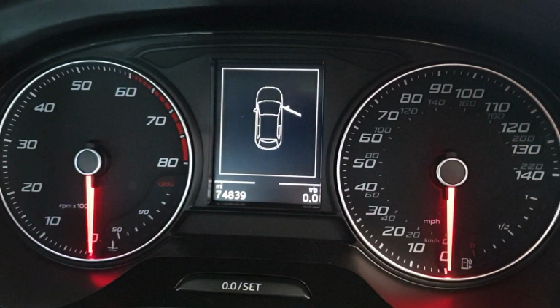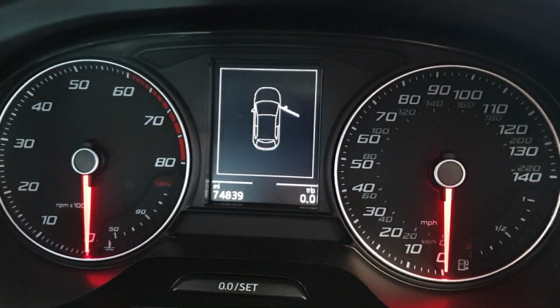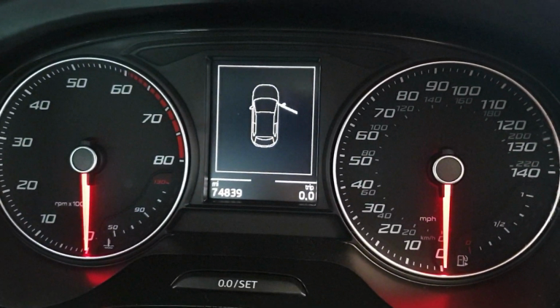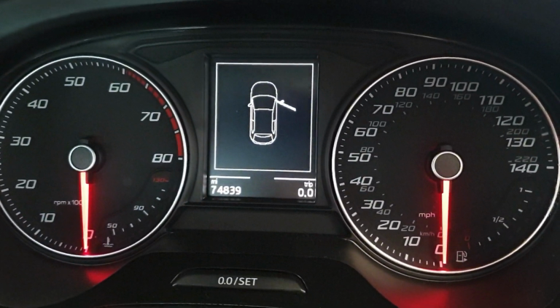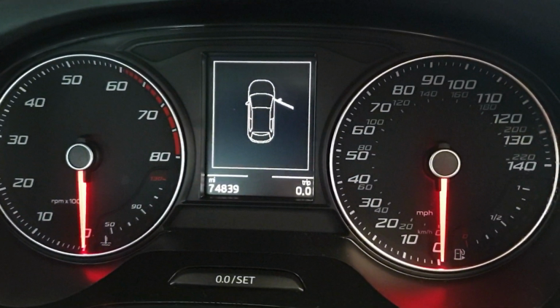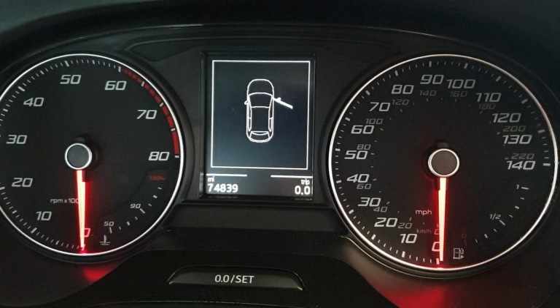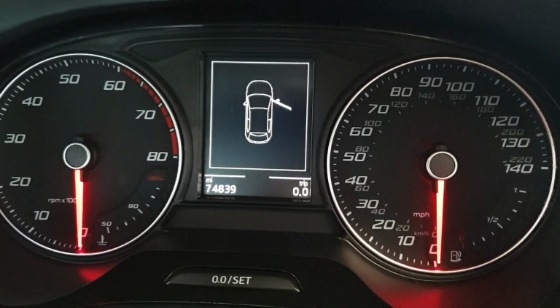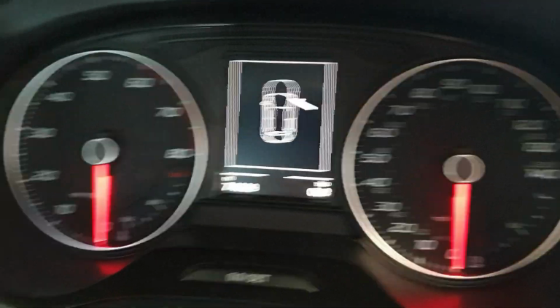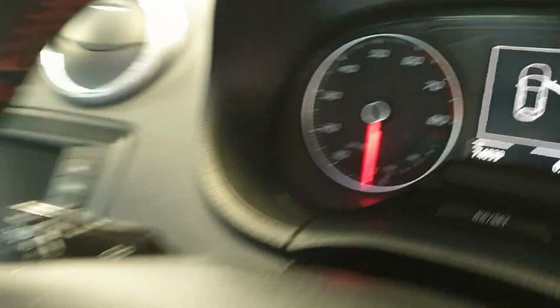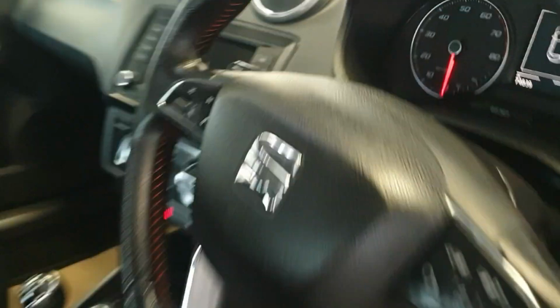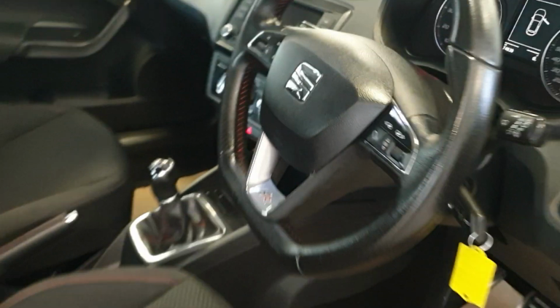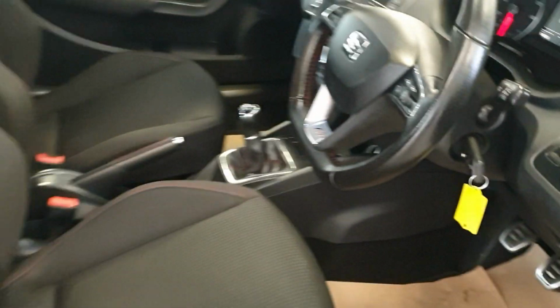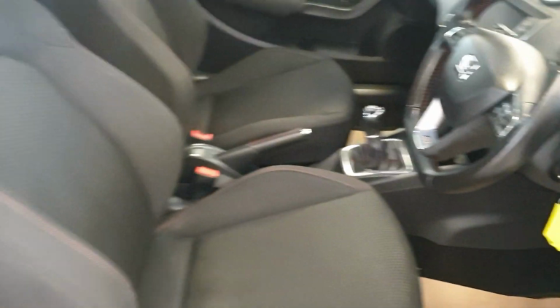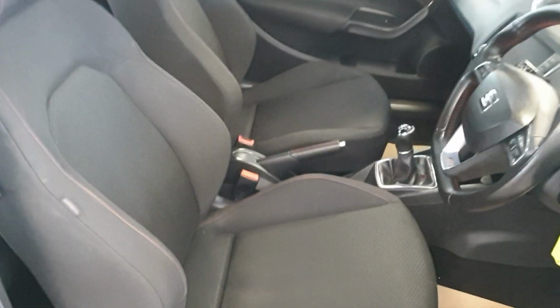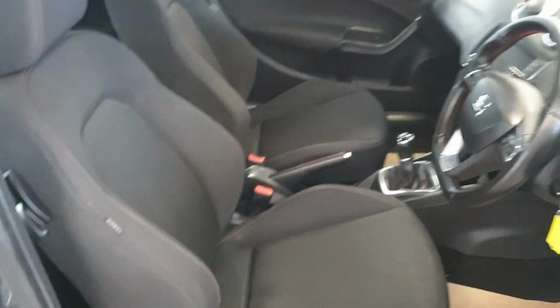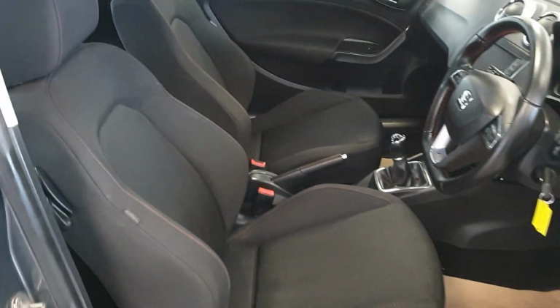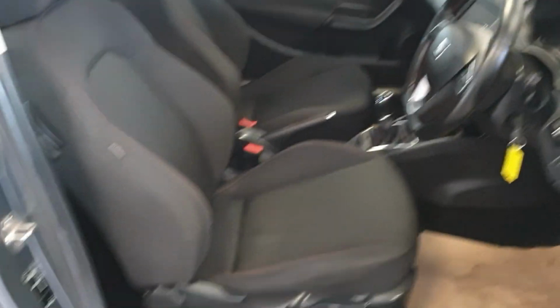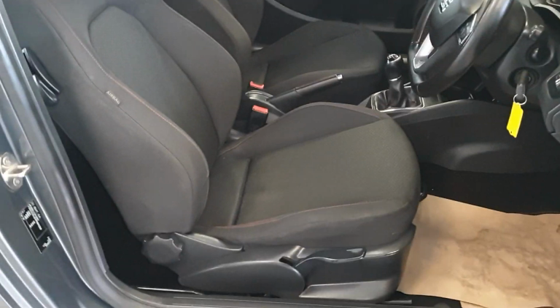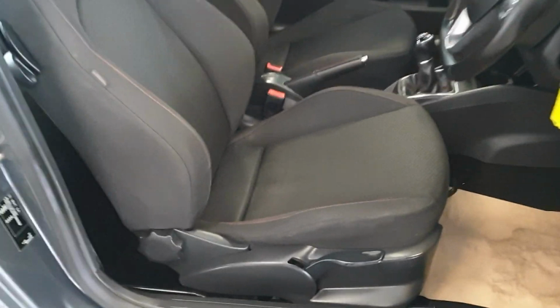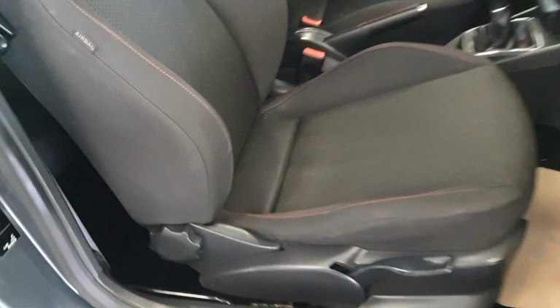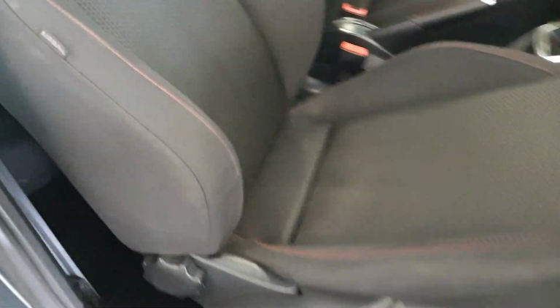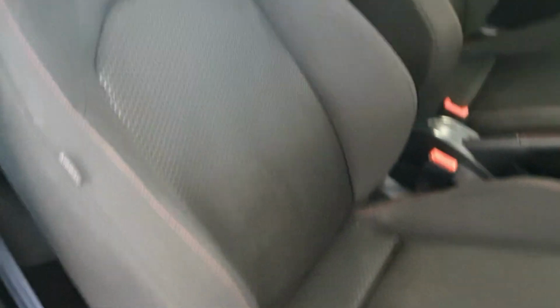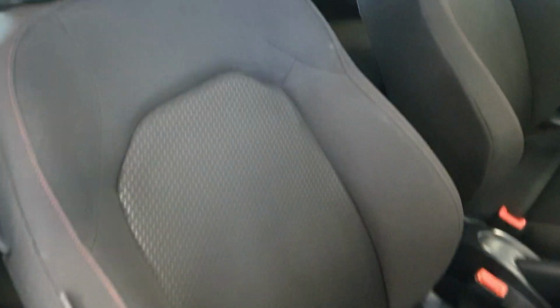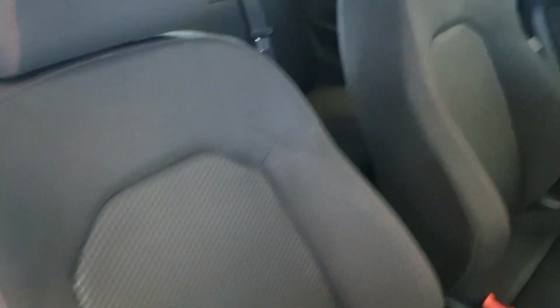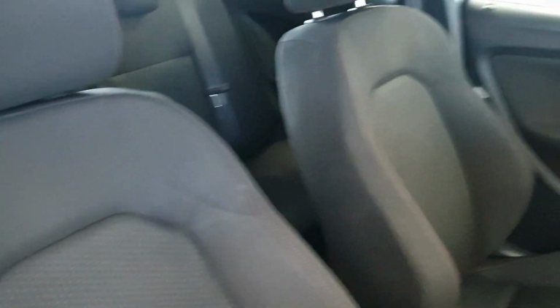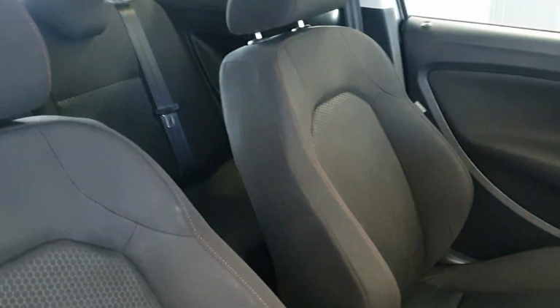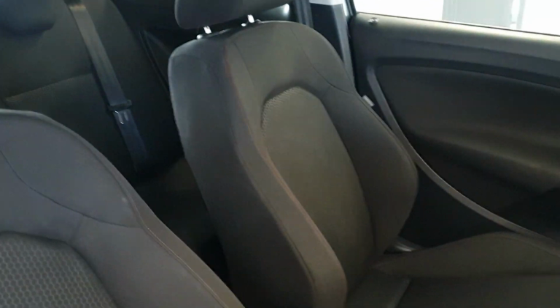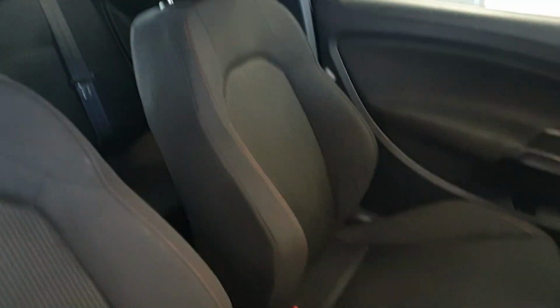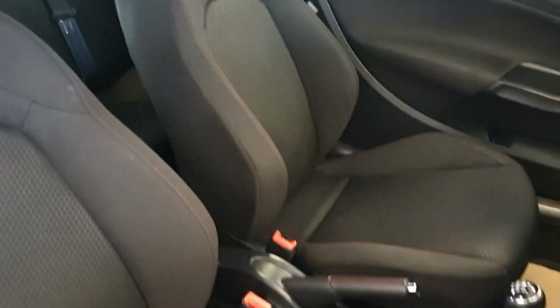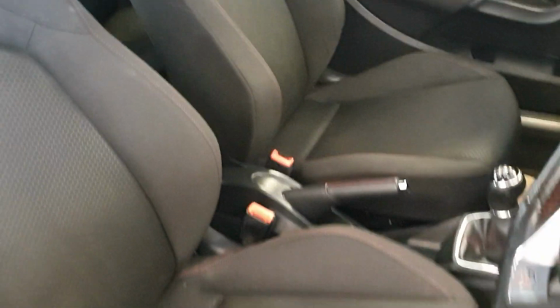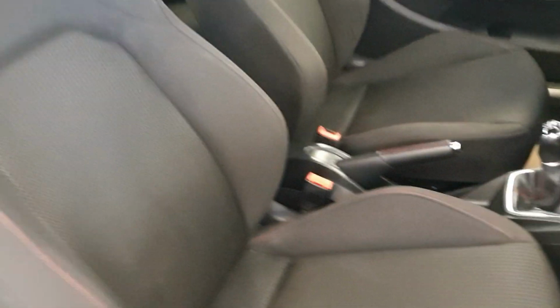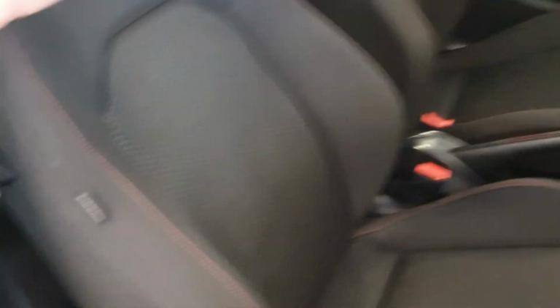74,839 miles on the clock. Lovely interior. Sport seats, all in good condition.